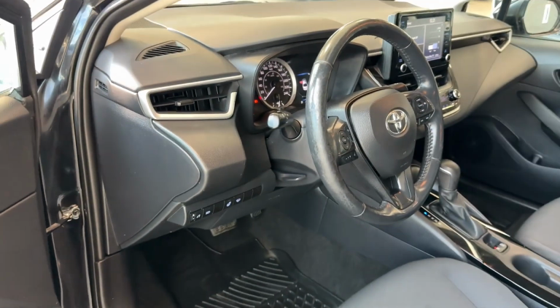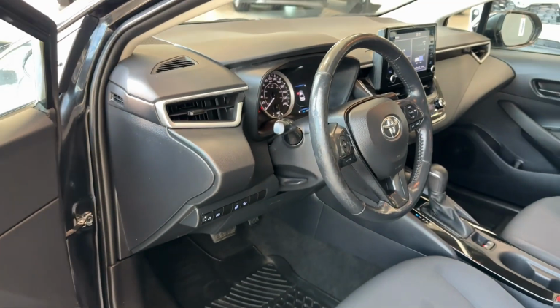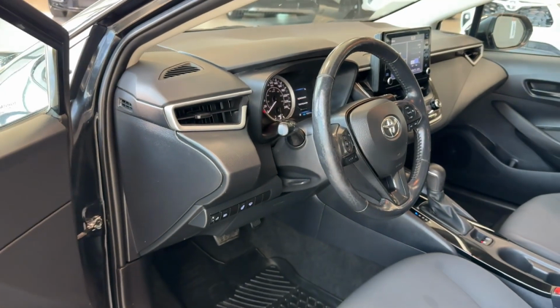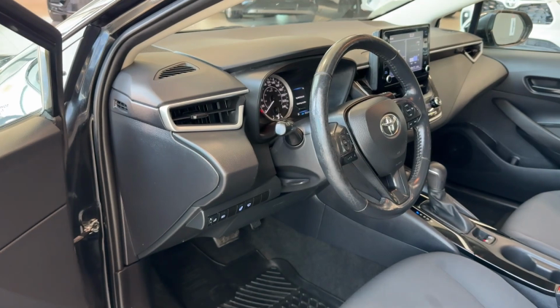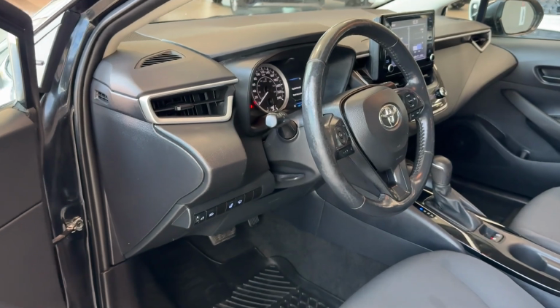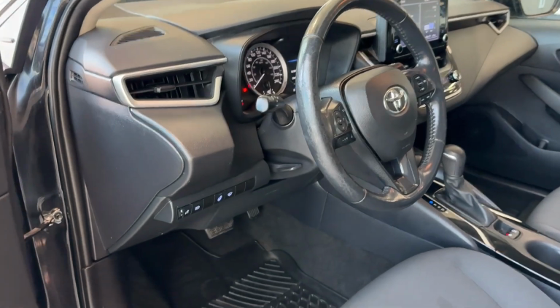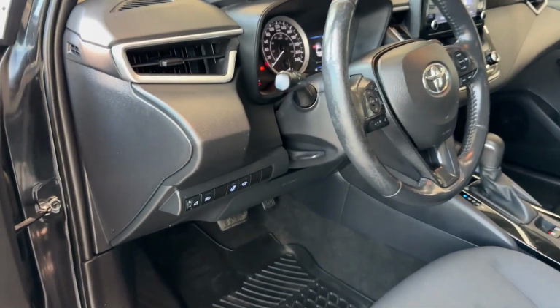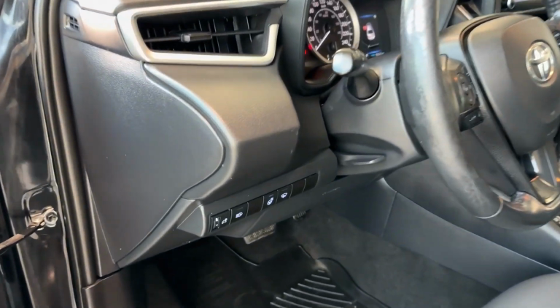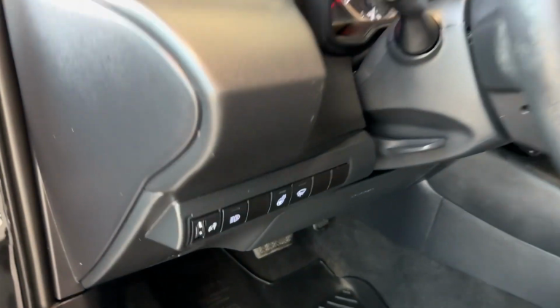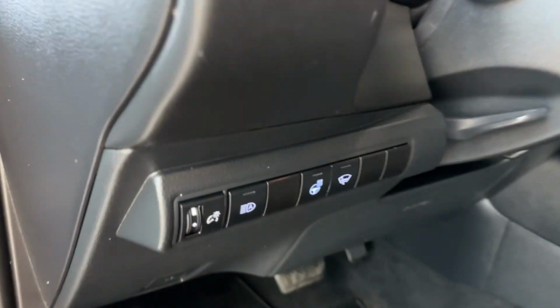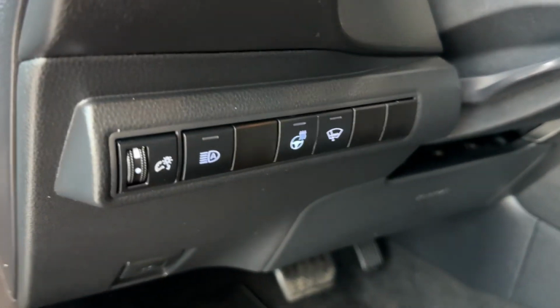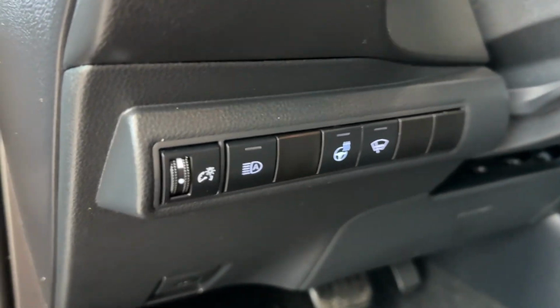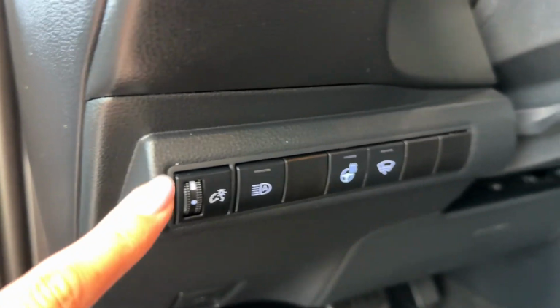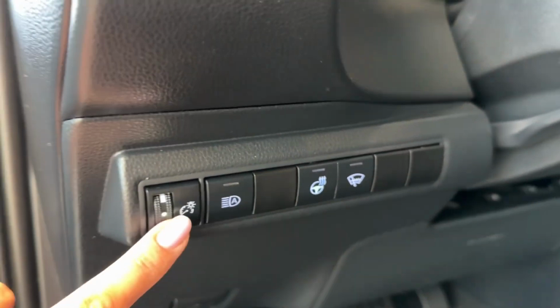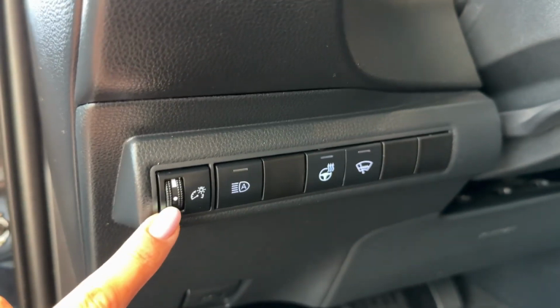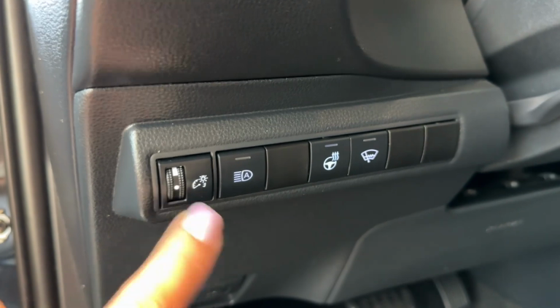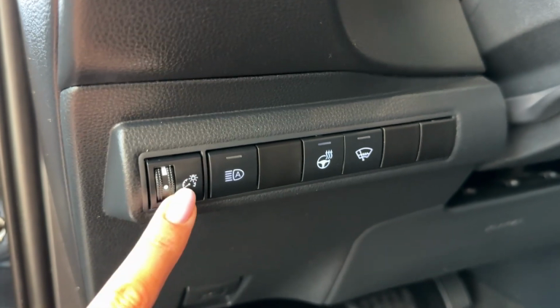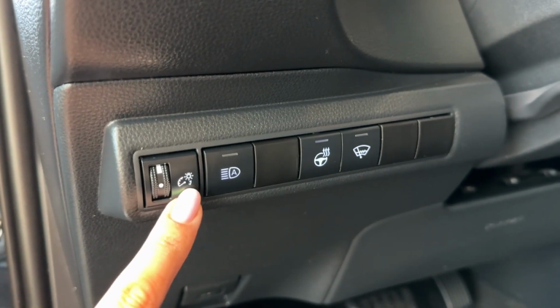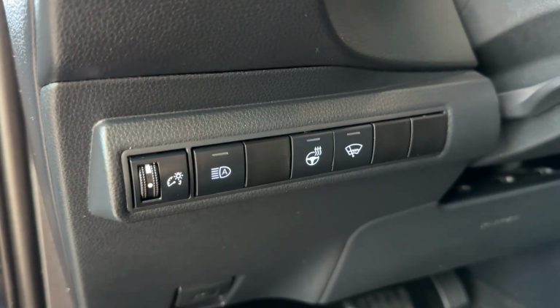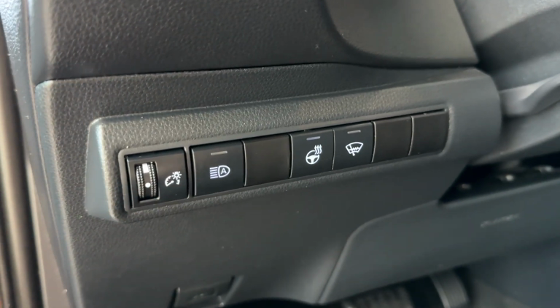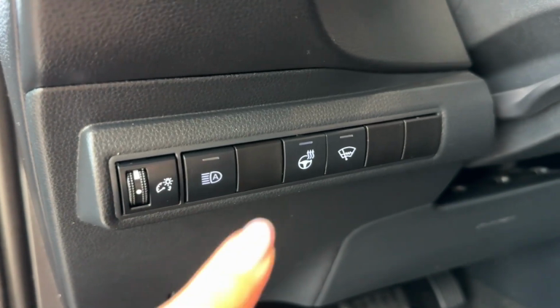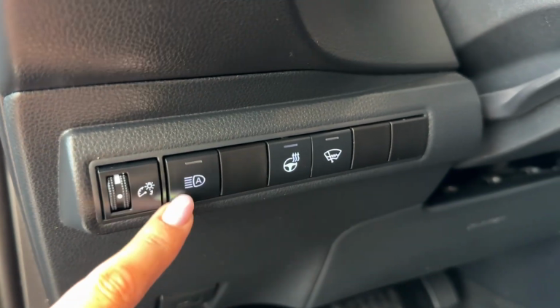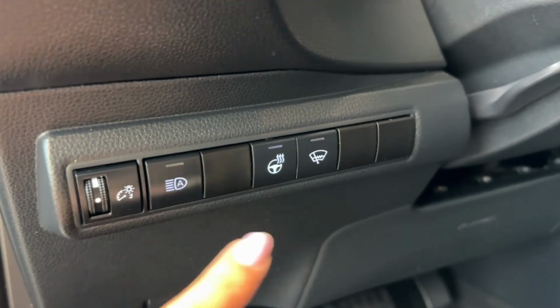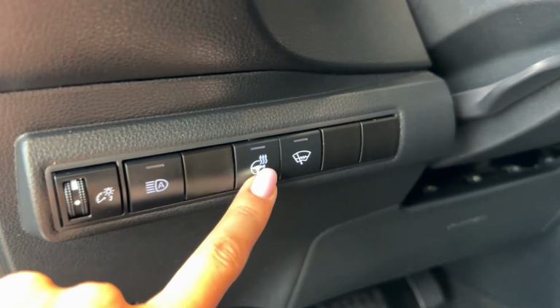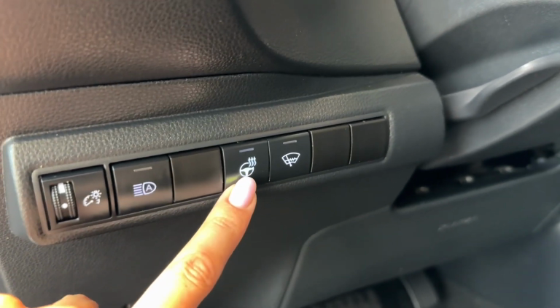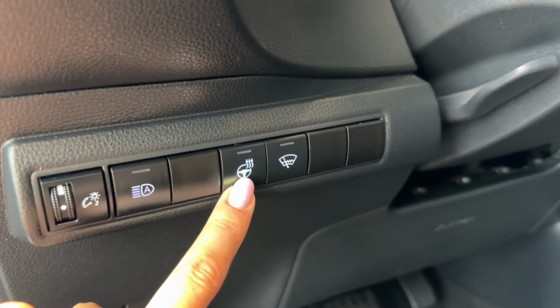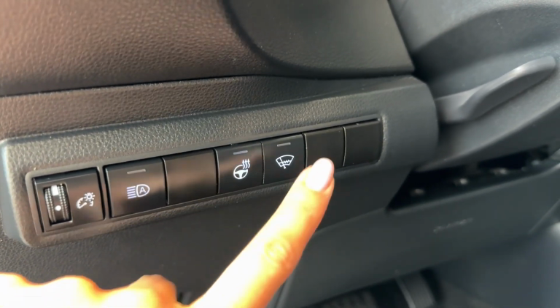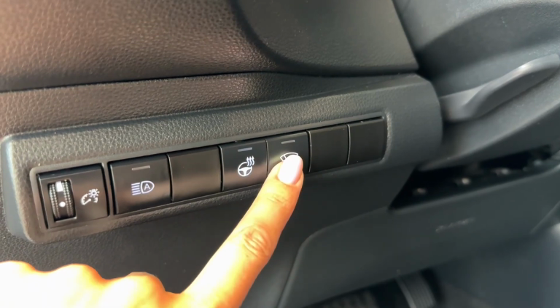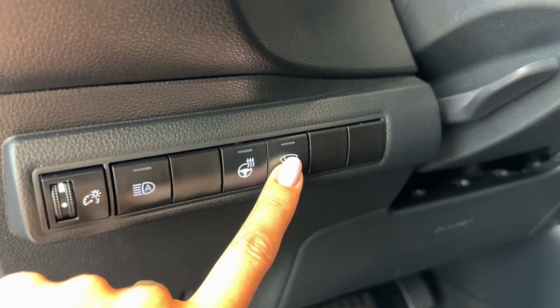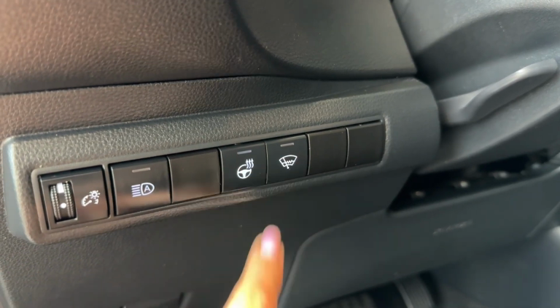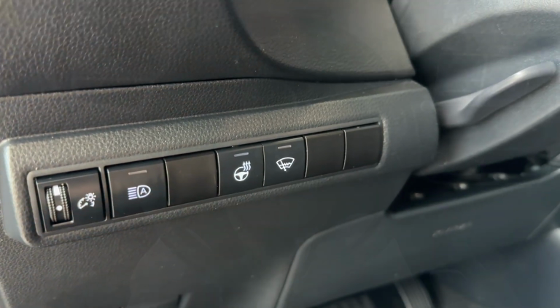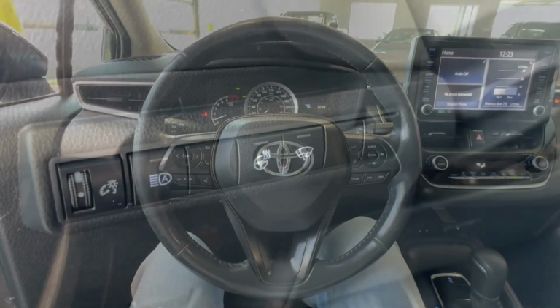We have a tilt and telescopic steering wheel, and some buttons placed on the dash including brightness adjustment for the driver's display, automatic high beams, heated steering wheel, and front windshield wipers de-icer.